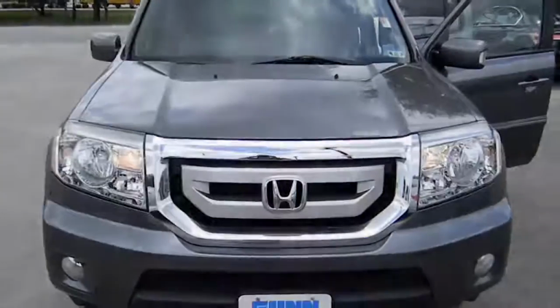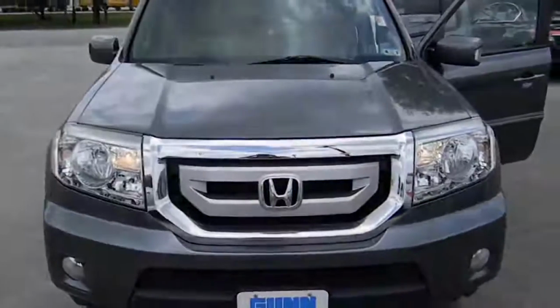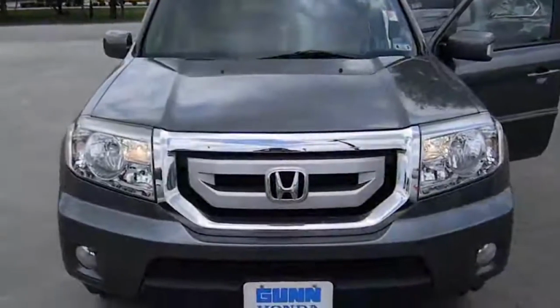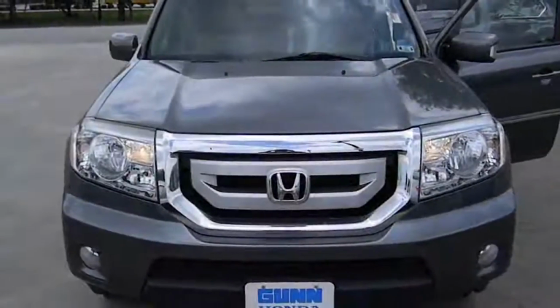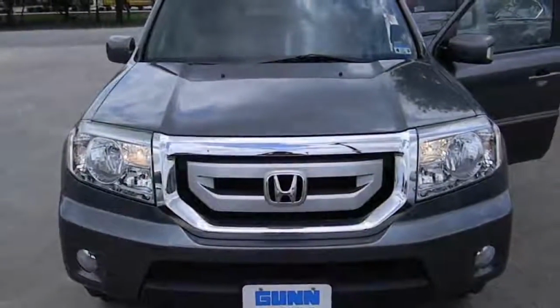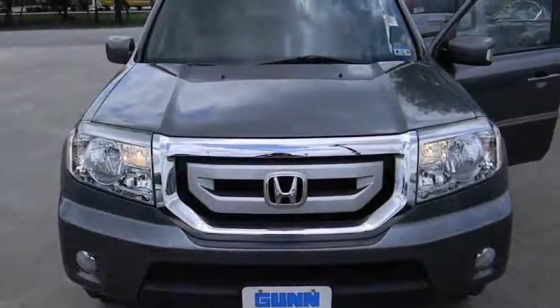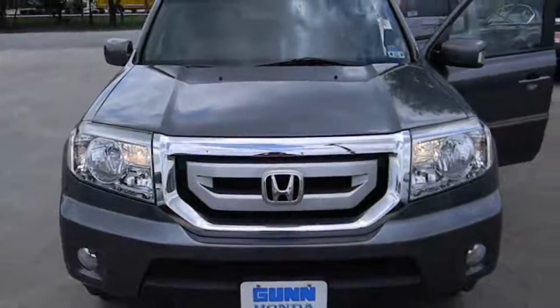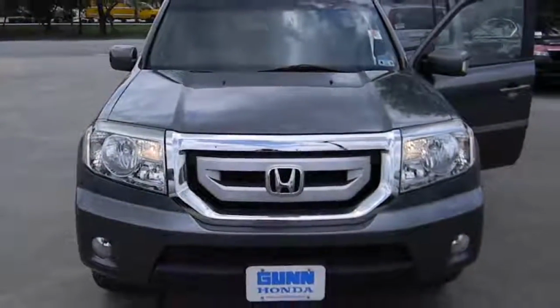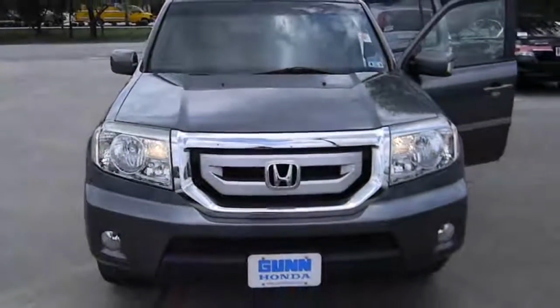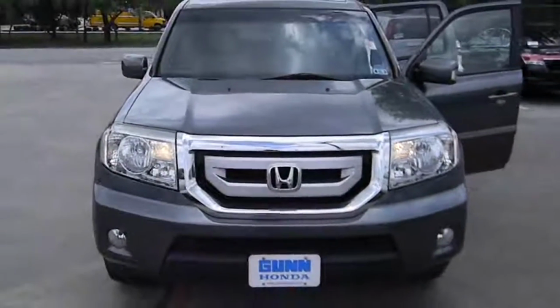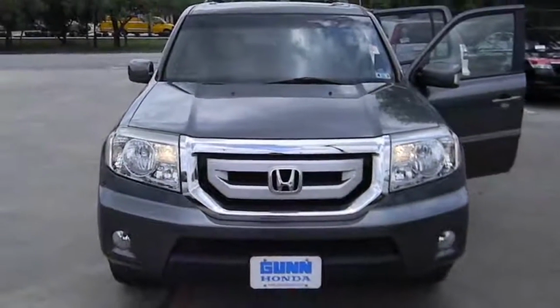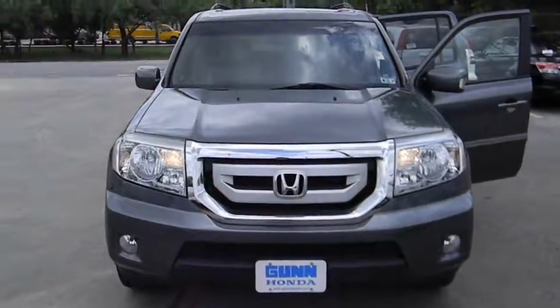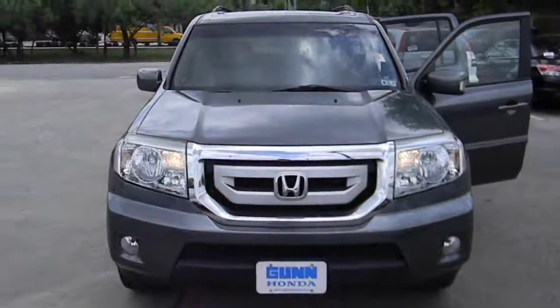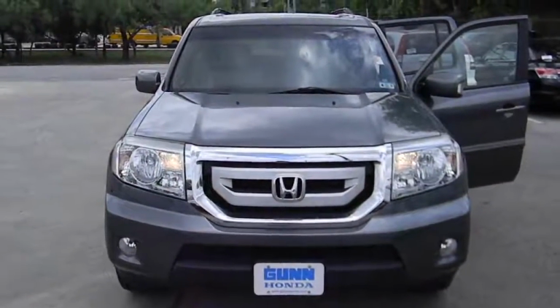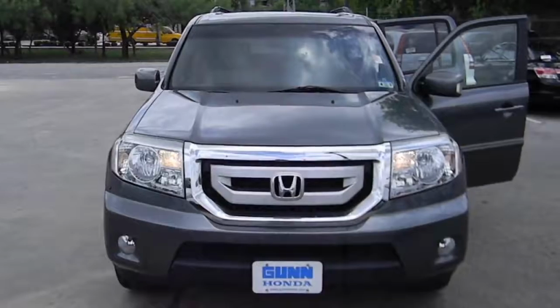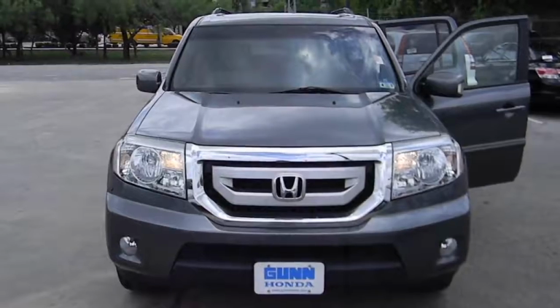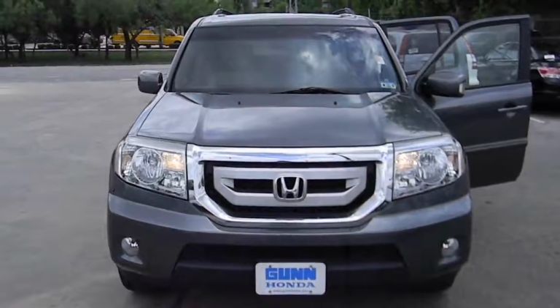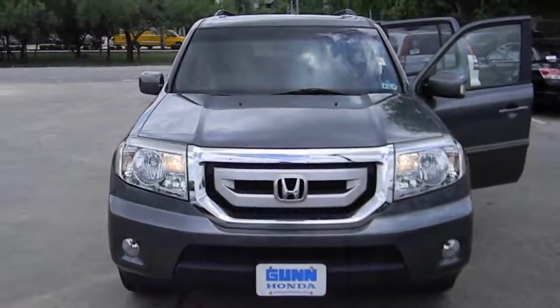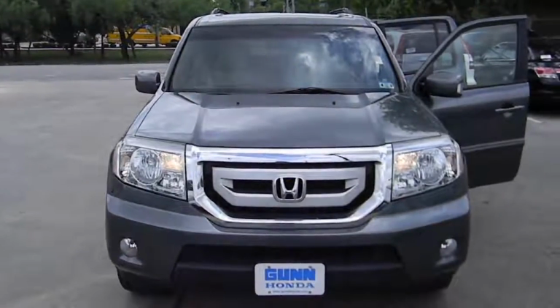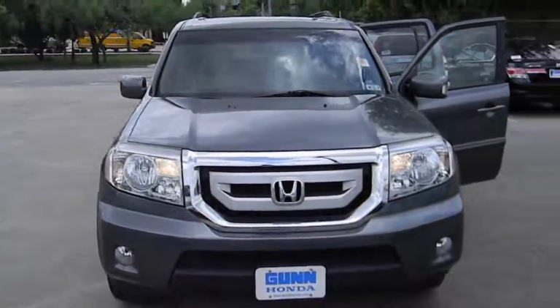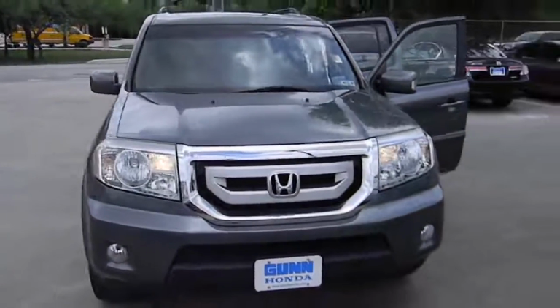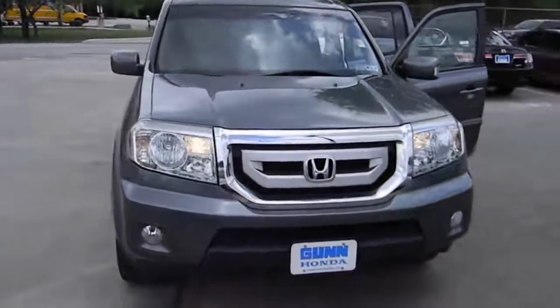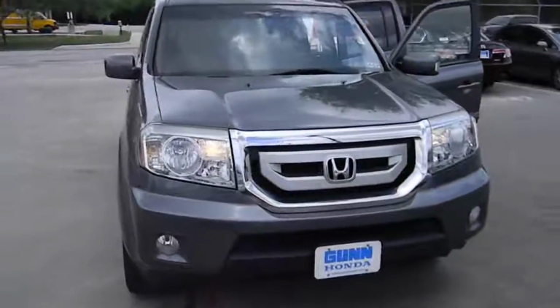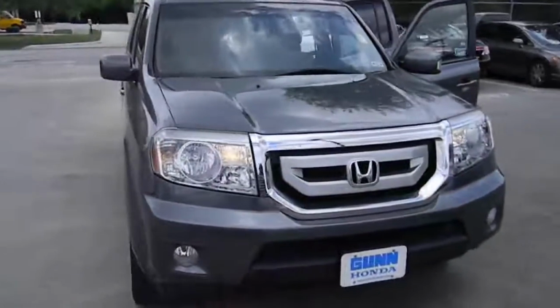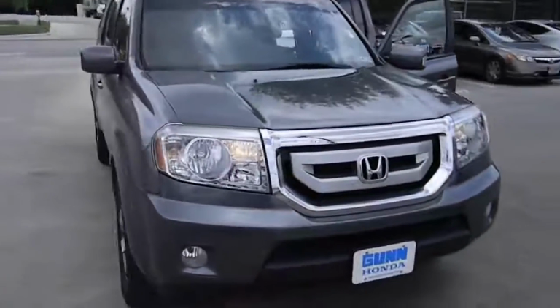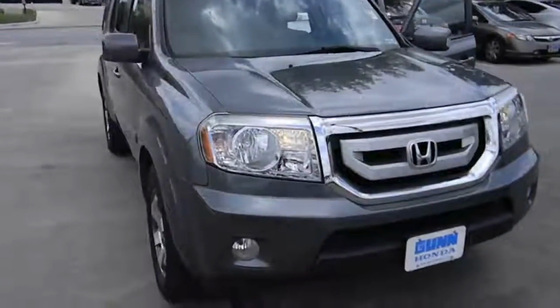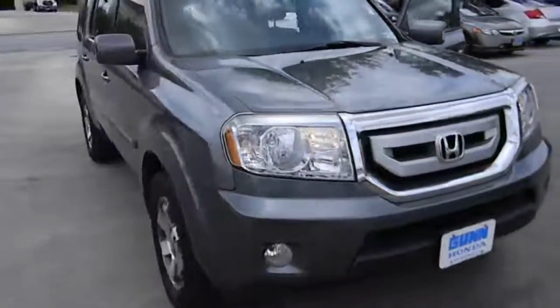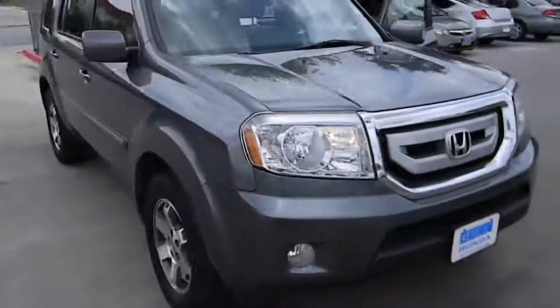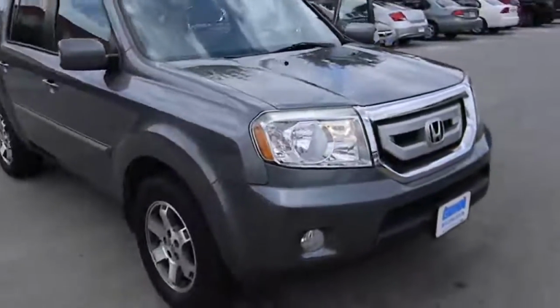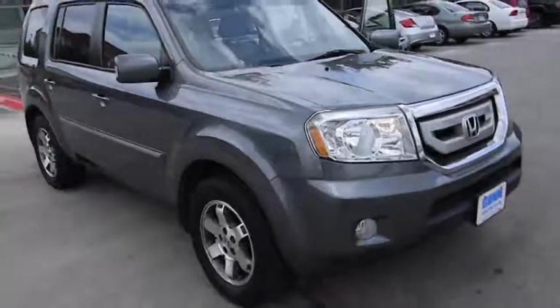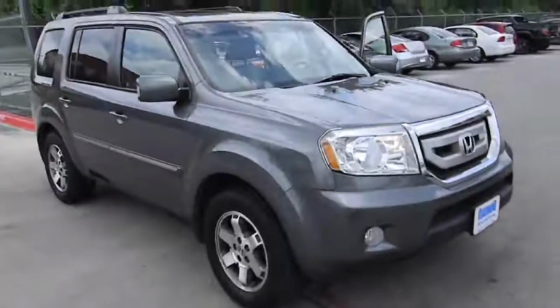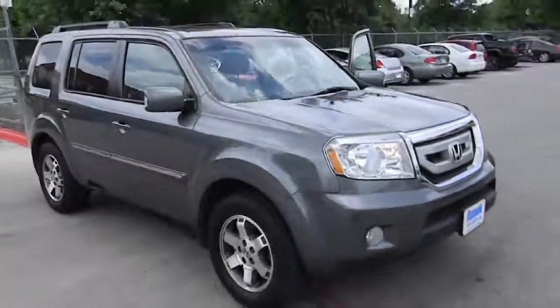The 2010 Pilot: optimal utility, indulgent interior, powerful performer. You'll be ready for almost anything in the Honda Pilot, and it's priced below $30,000.